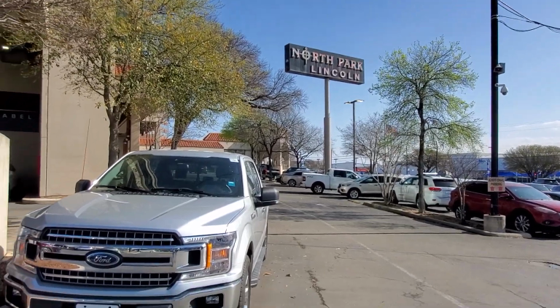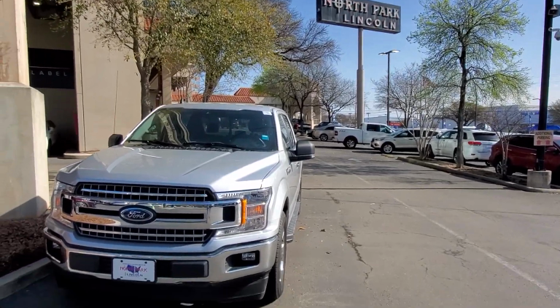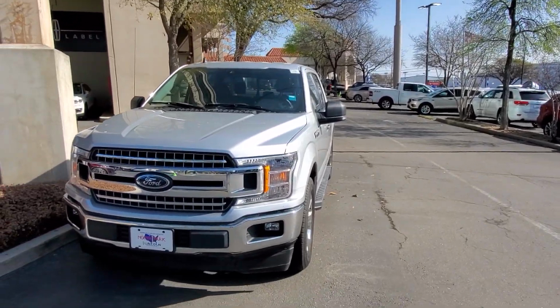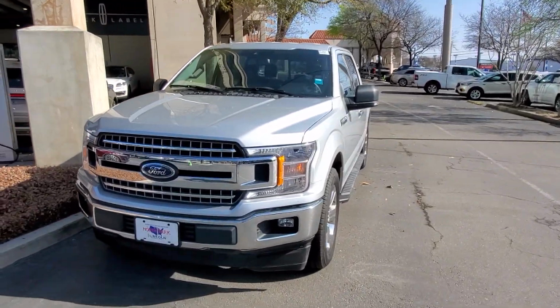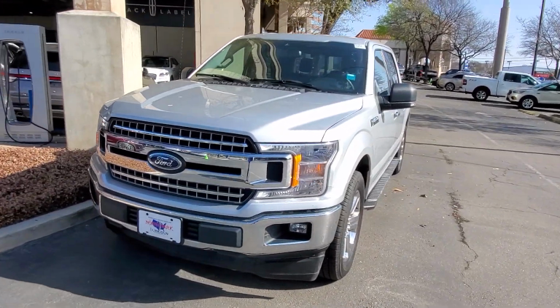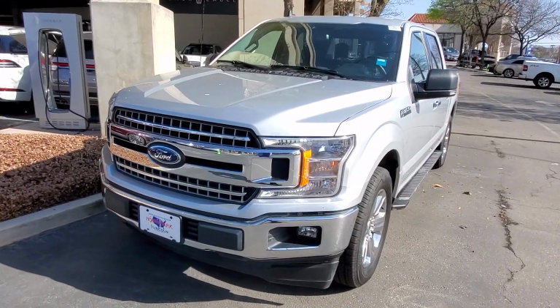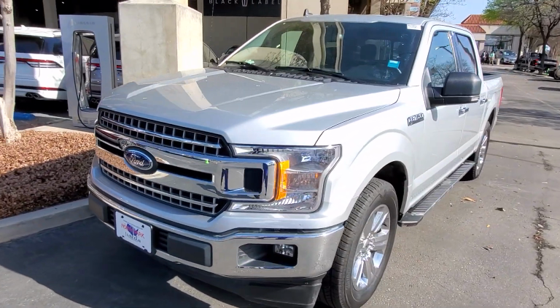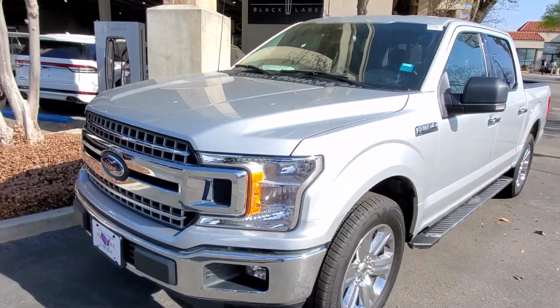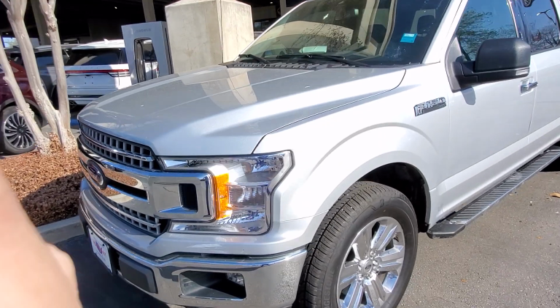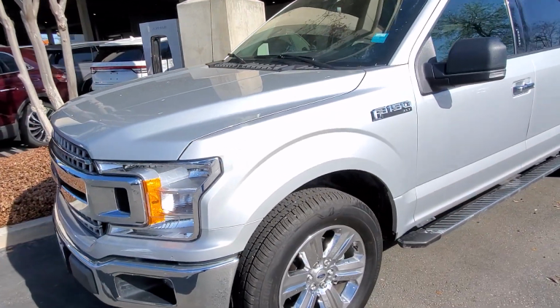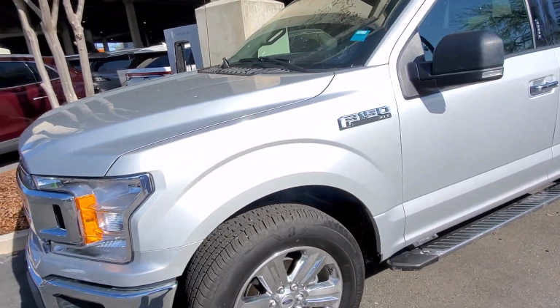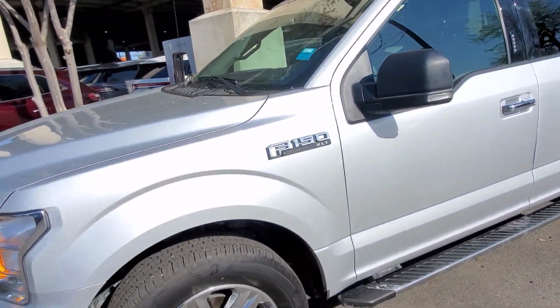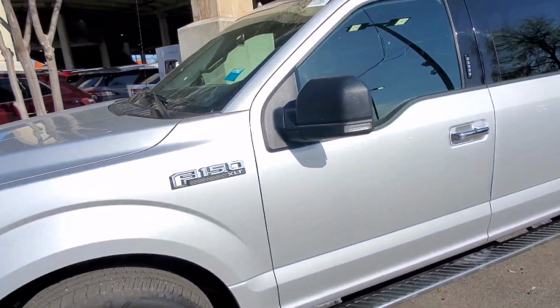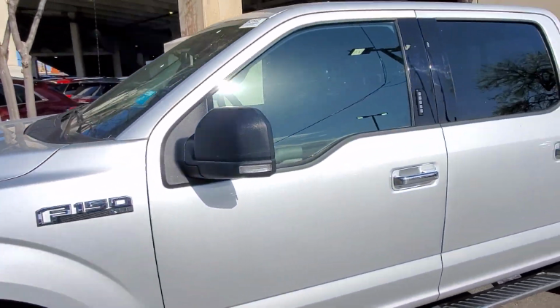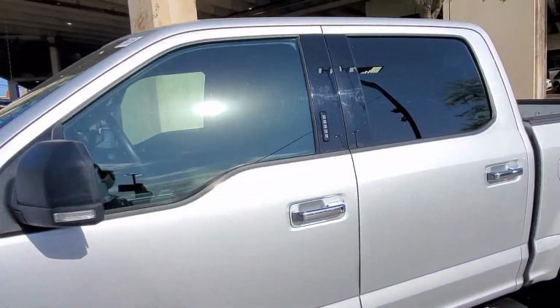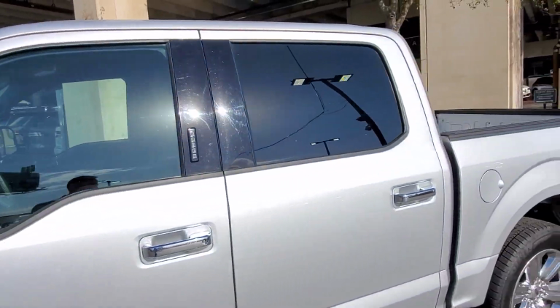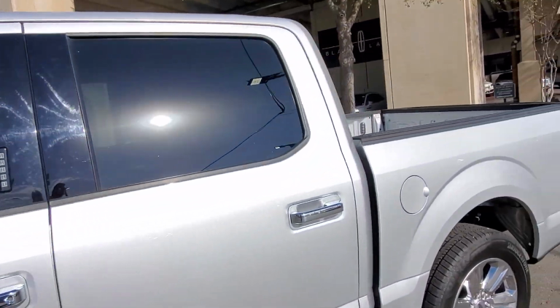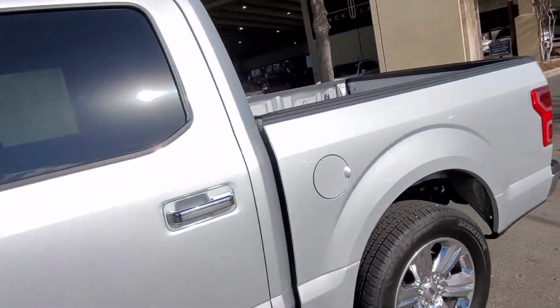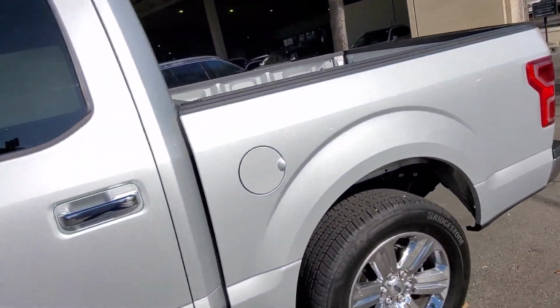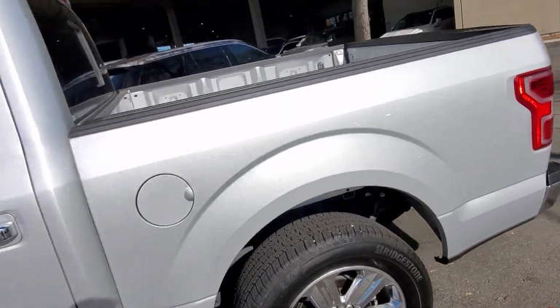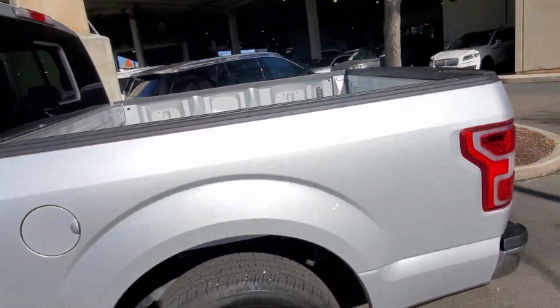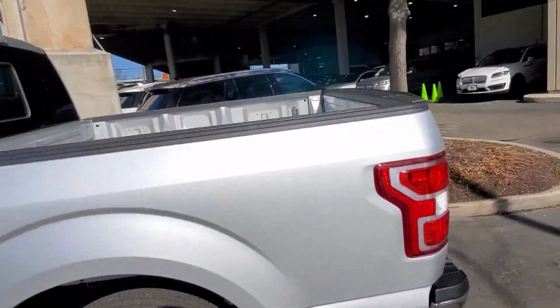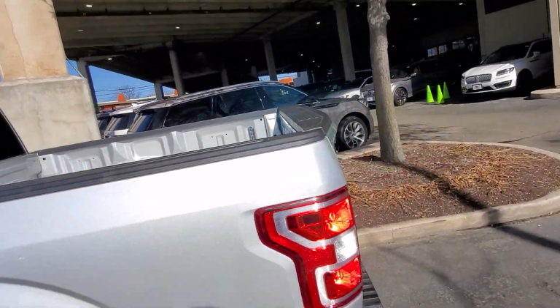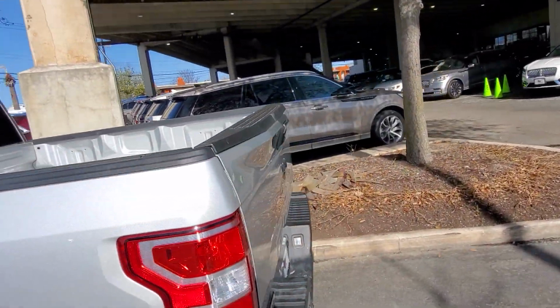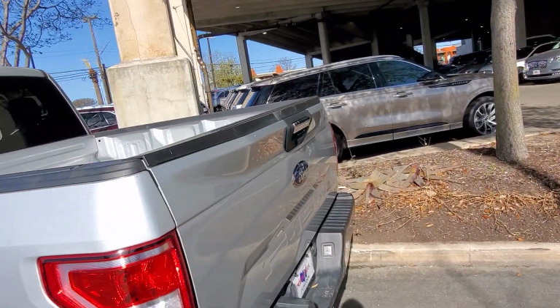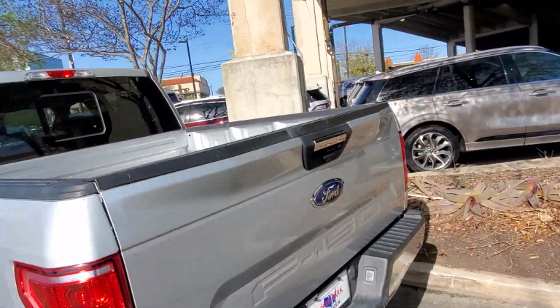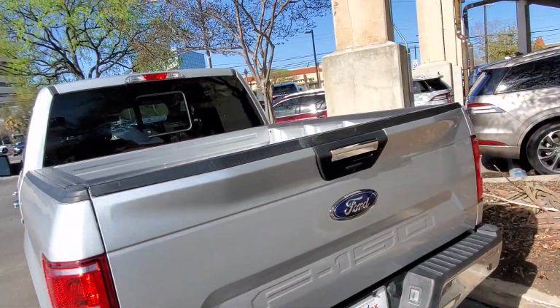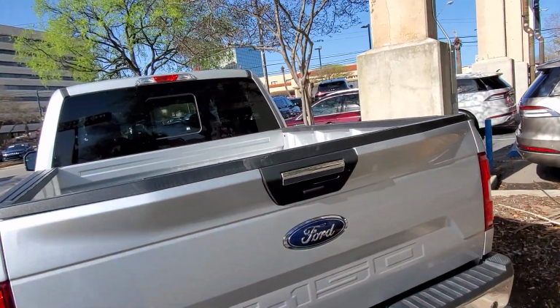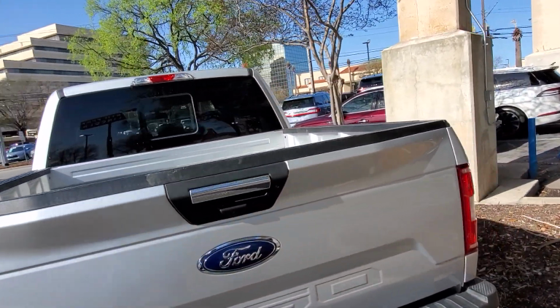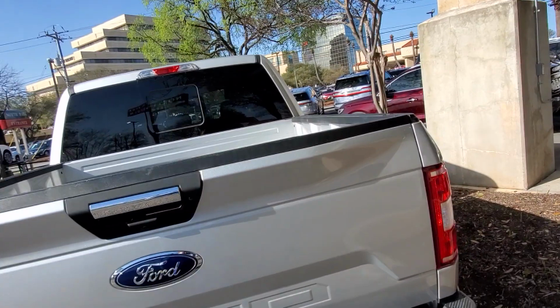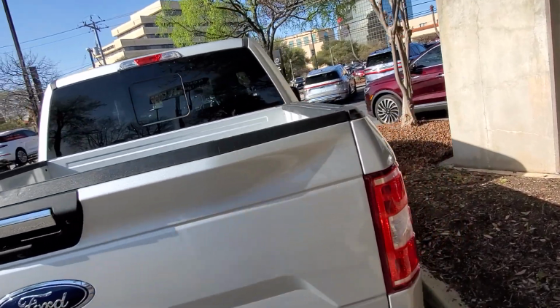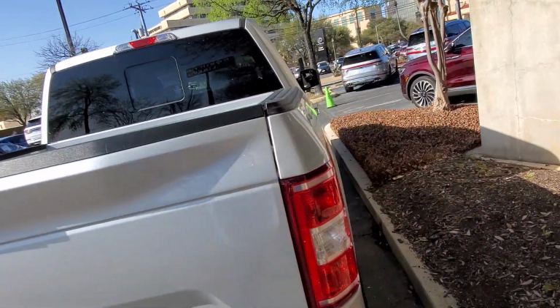Hey John, this is Casper from North Park Lincoln. I'm gonna shoot a quick video here of this truck. It's in pretty good shape, definitely needs to be cleaned. Just got out of the body shop — took care of that tailgate, obviously, as you know.